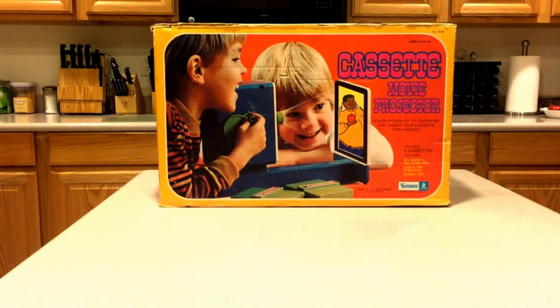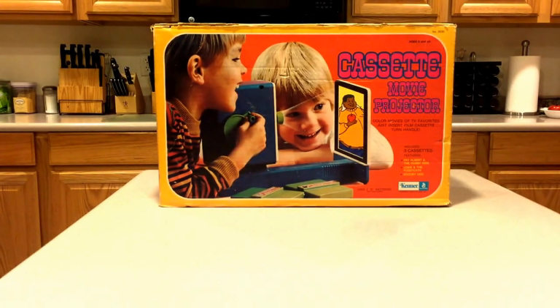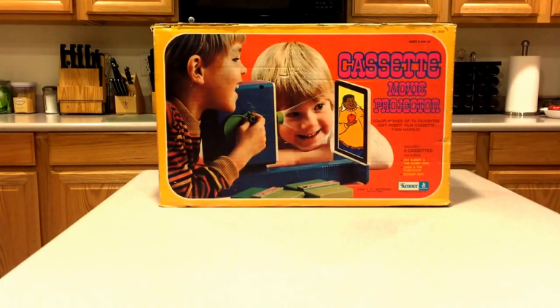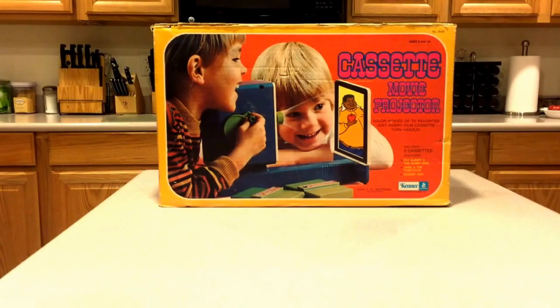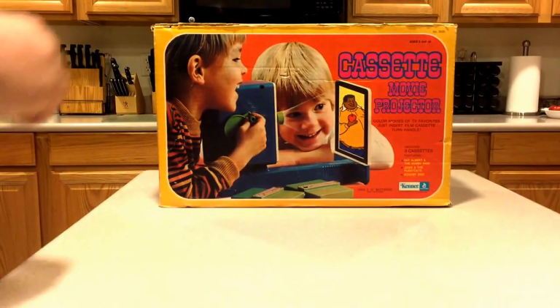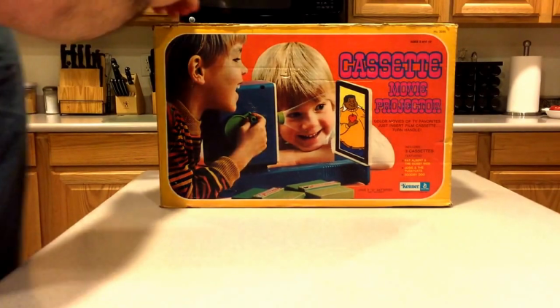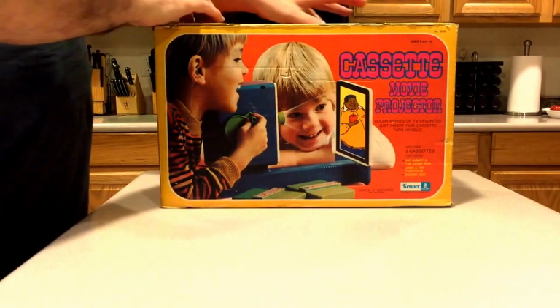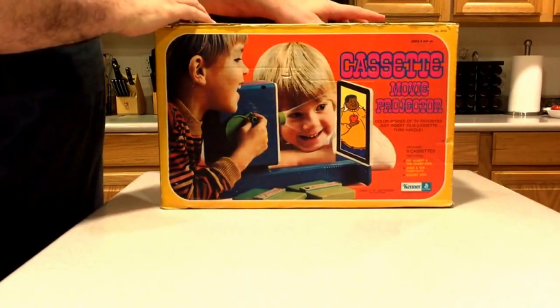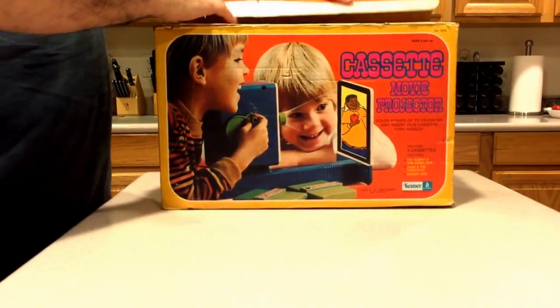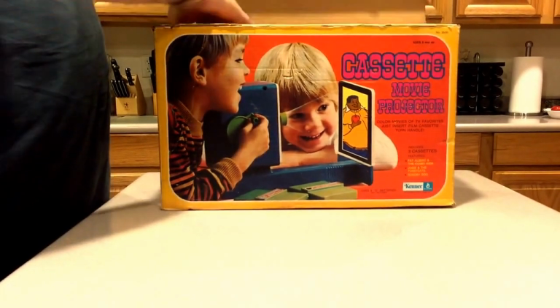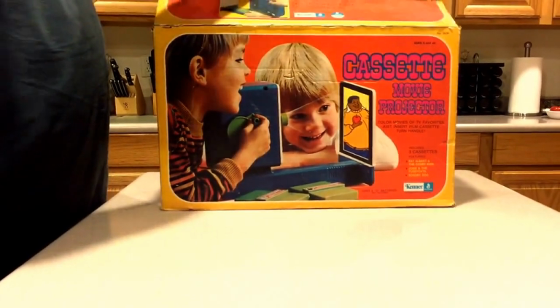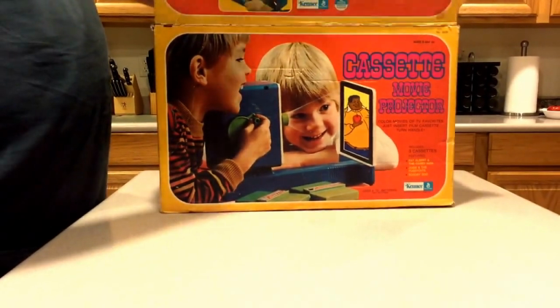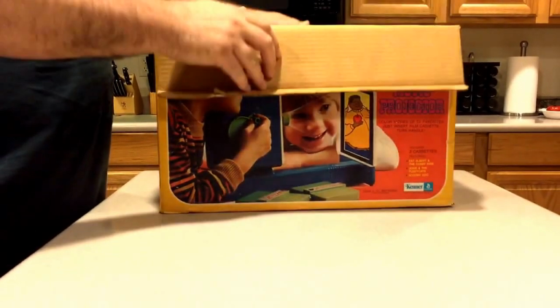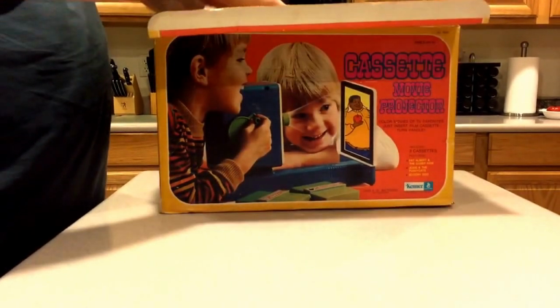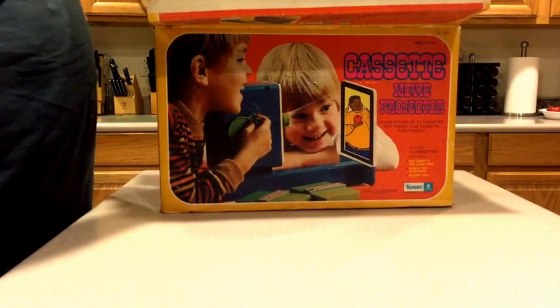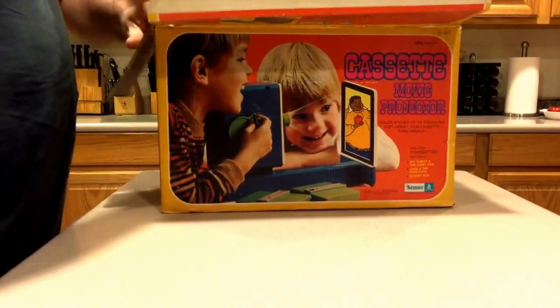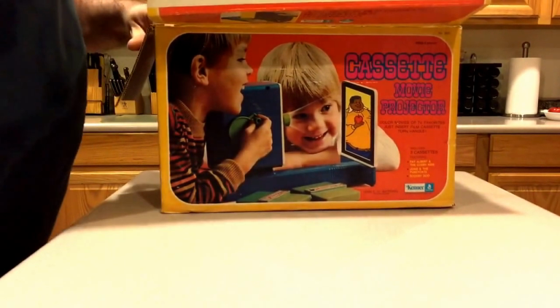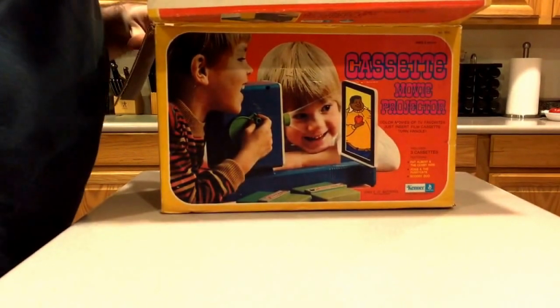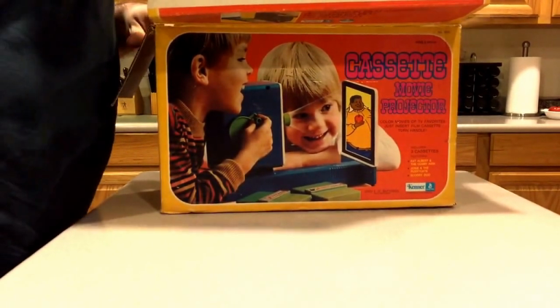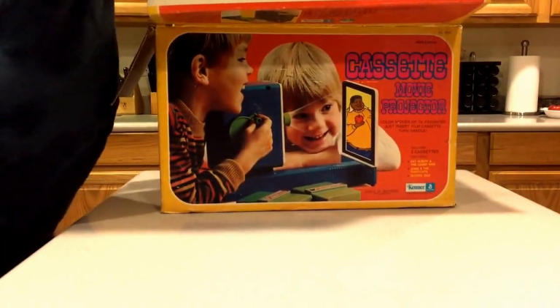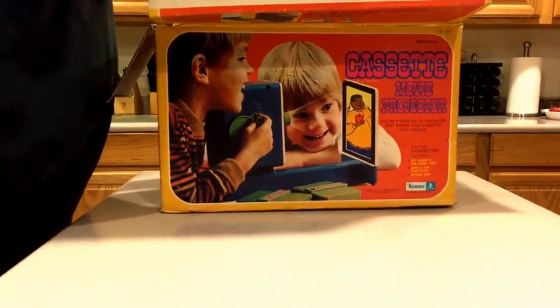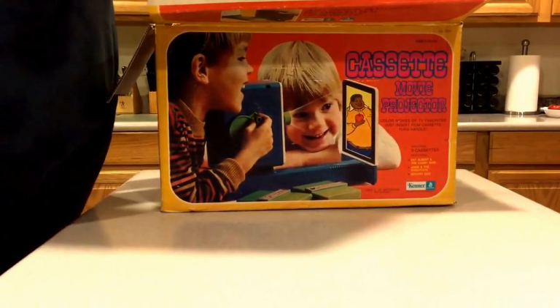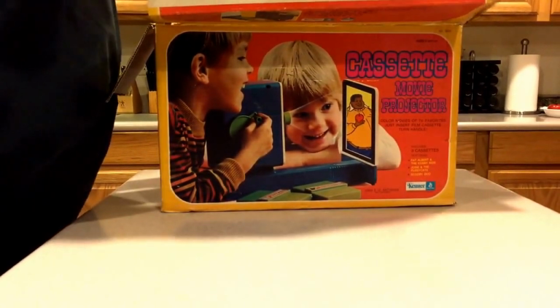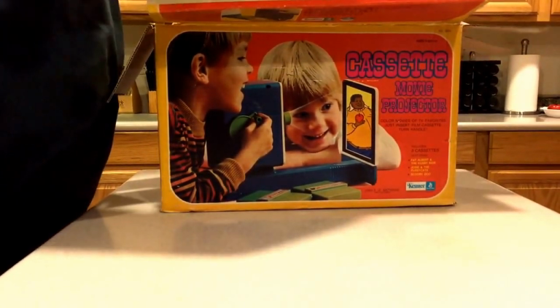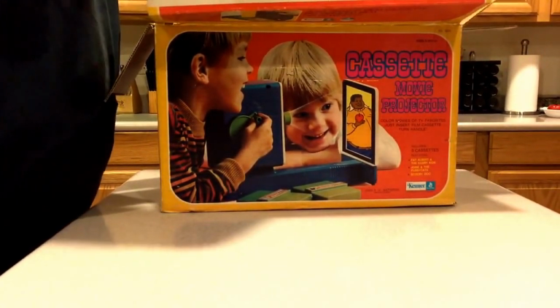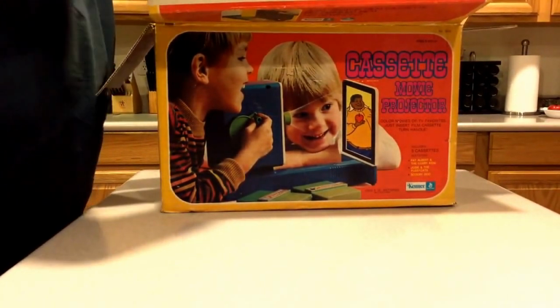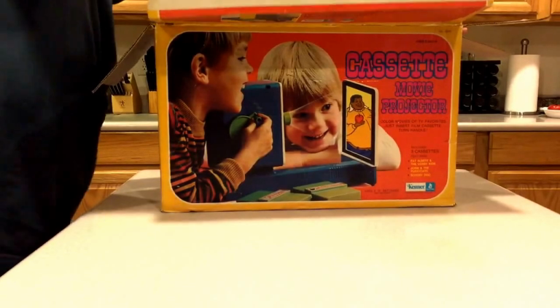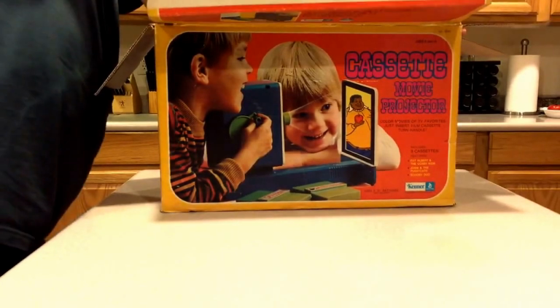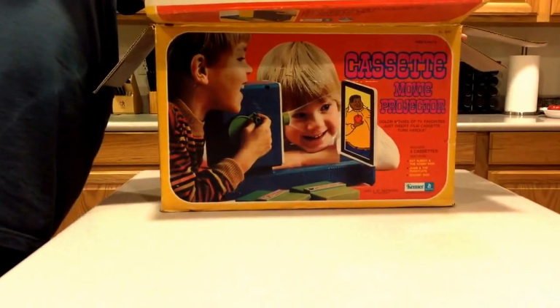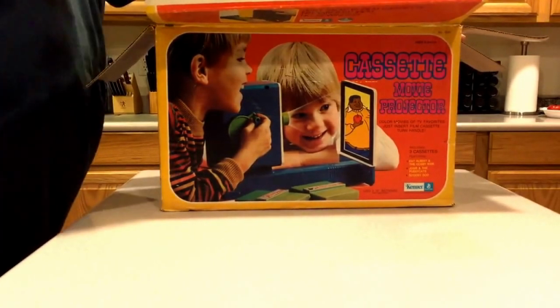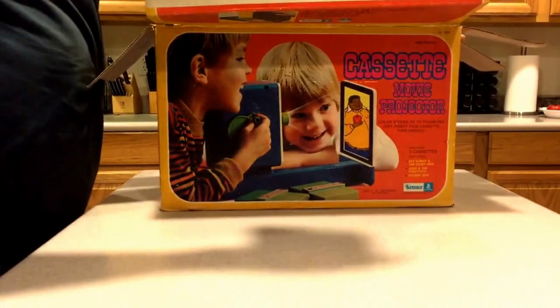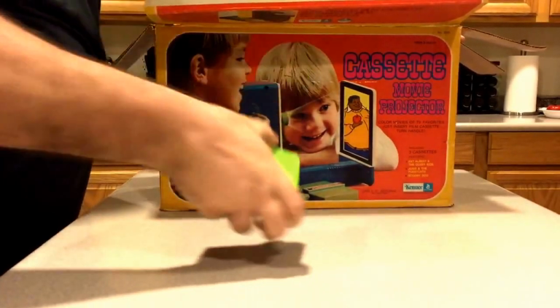So anyway, I picked this up — original box. I did need to get a bulb for it, which was kind of a pain, but I ended up finding some vintage ones on eBay.